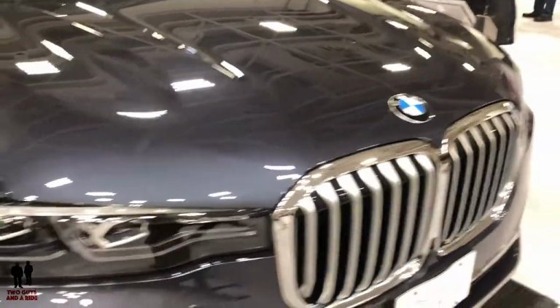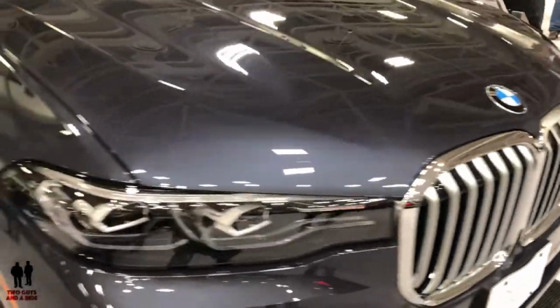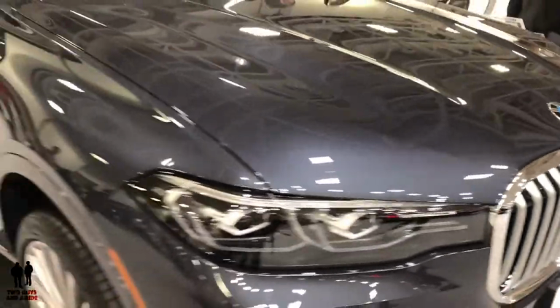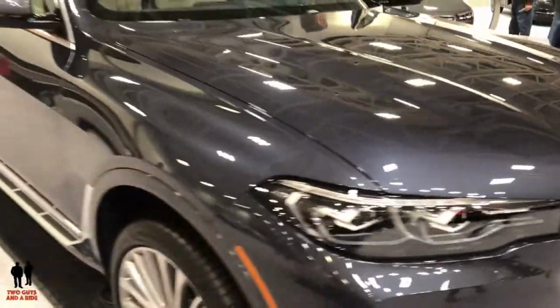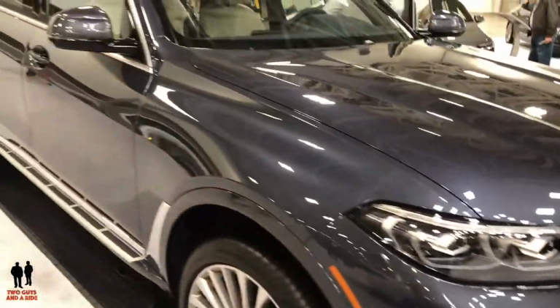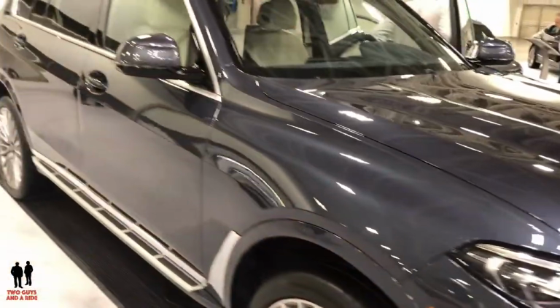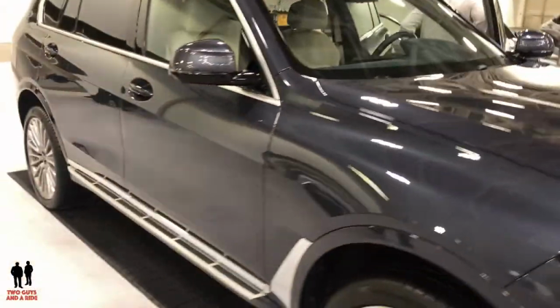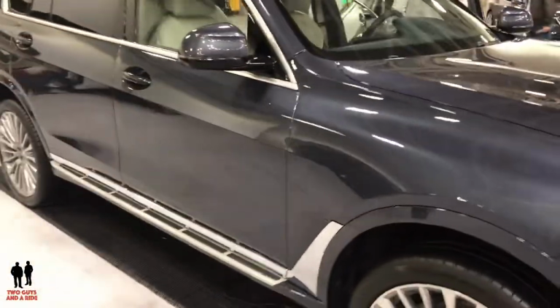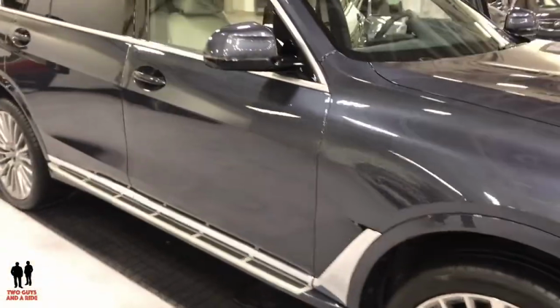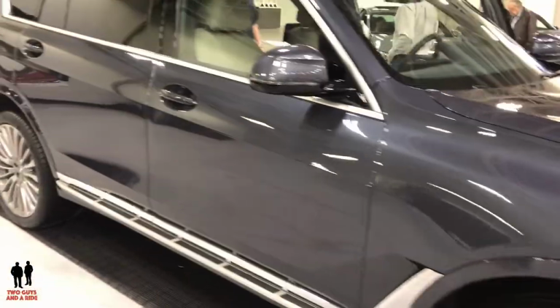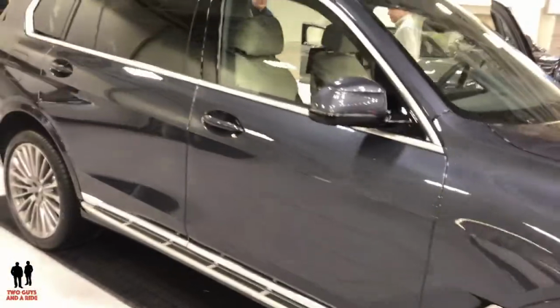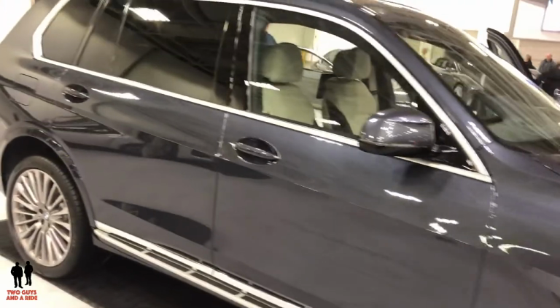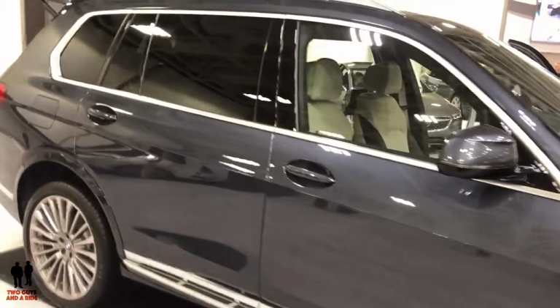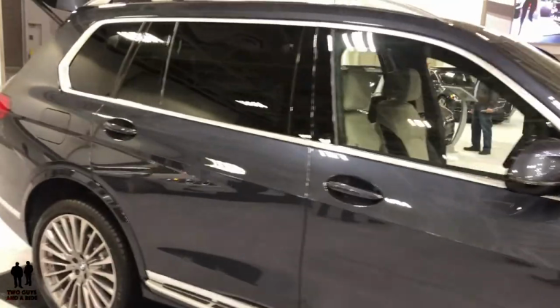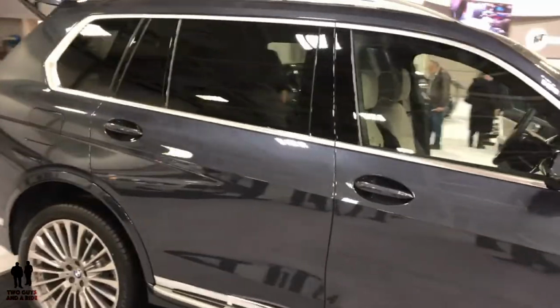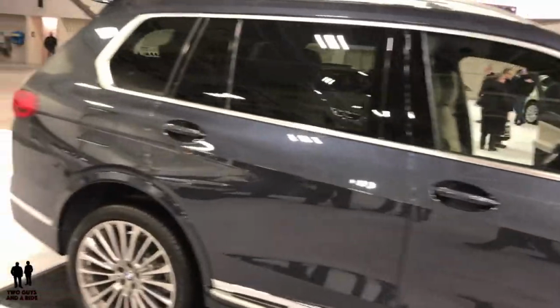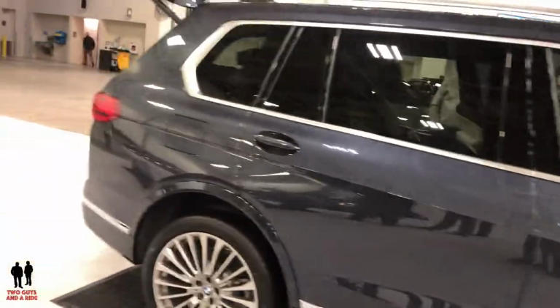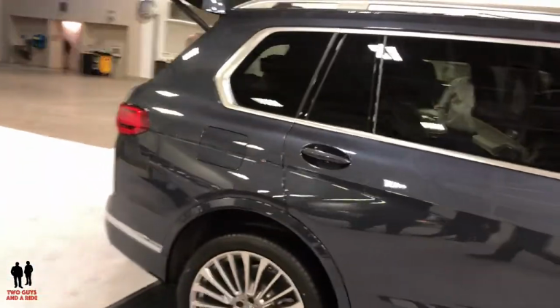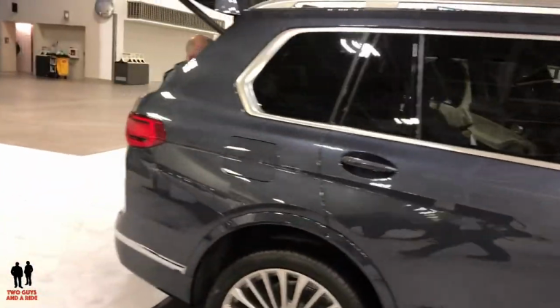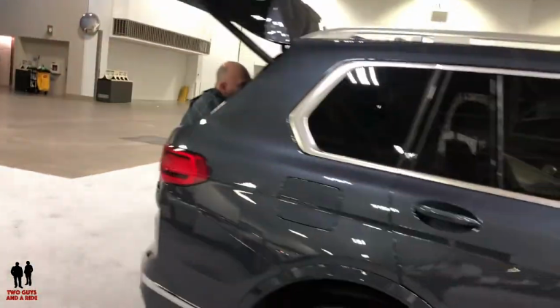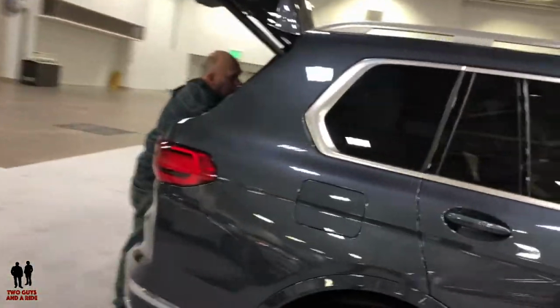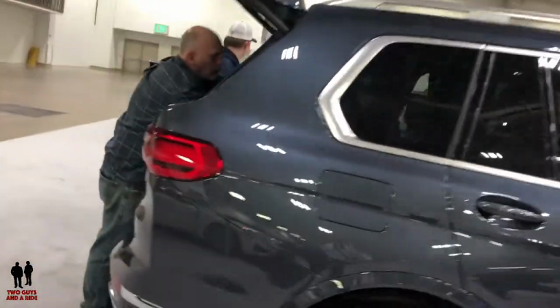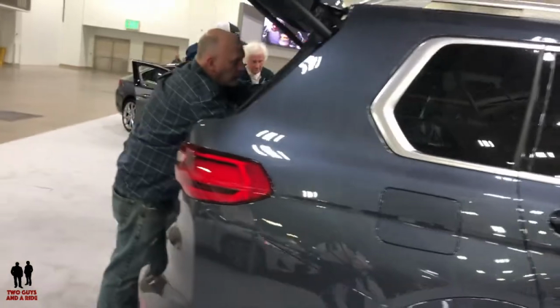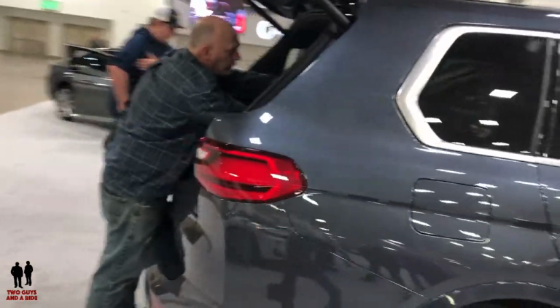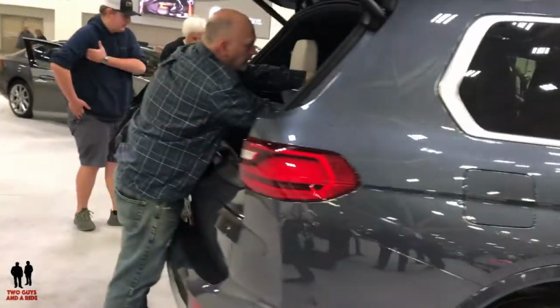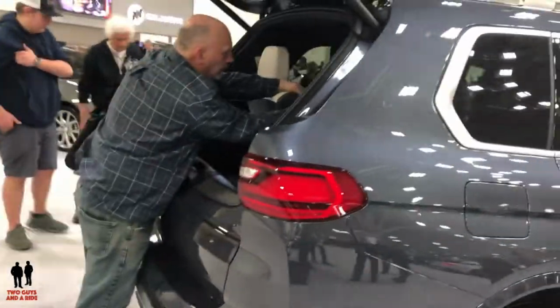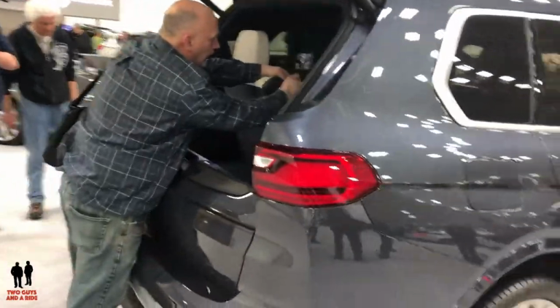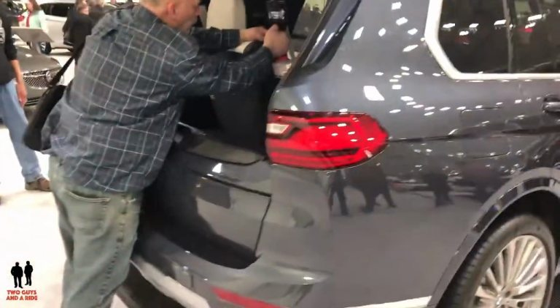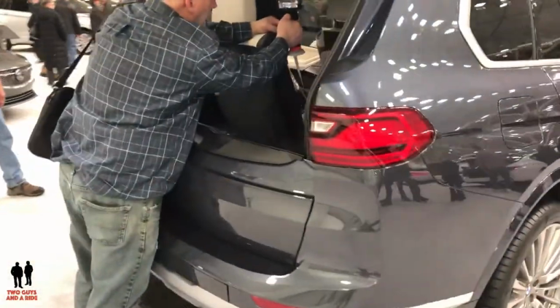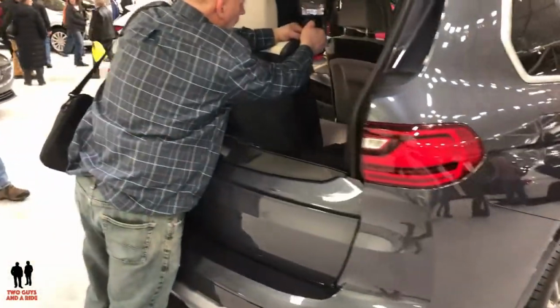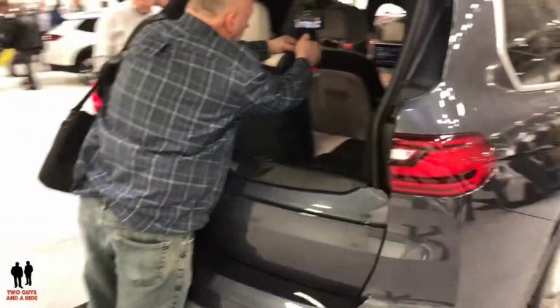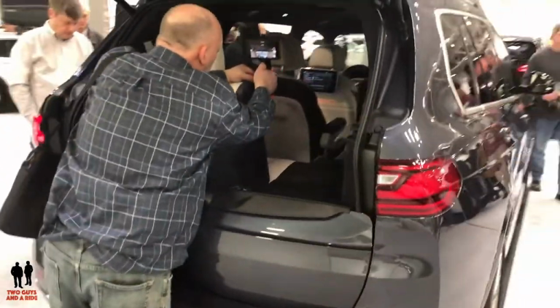Each trim level is propelled with an eight-speed automatic transmission, capable of towing up to 7,500 pounds, with a cargo capacity inside of 48.6 up to 90.4 cubic feet.